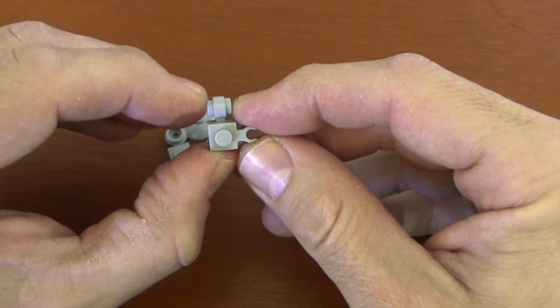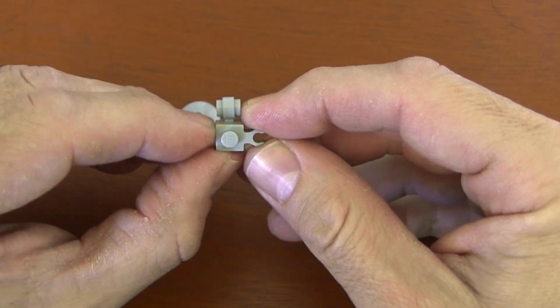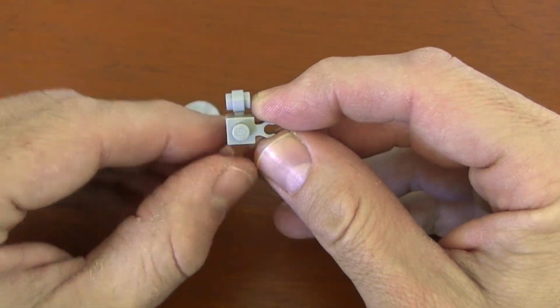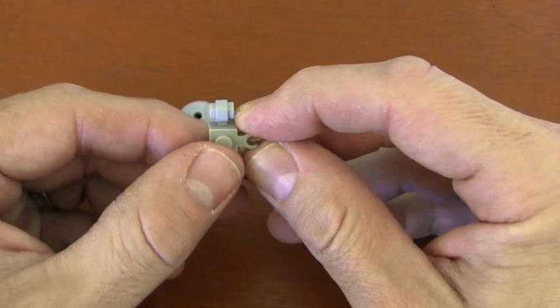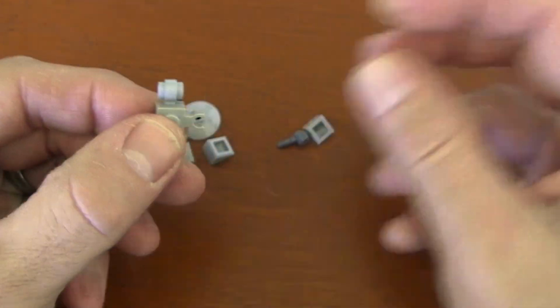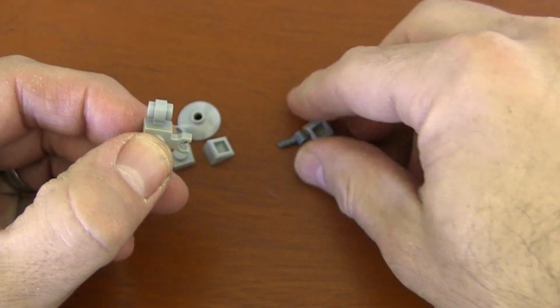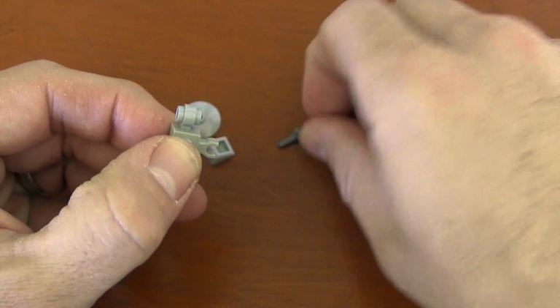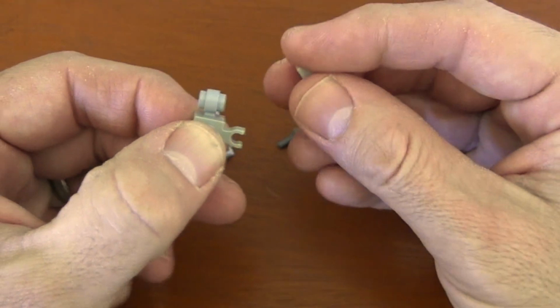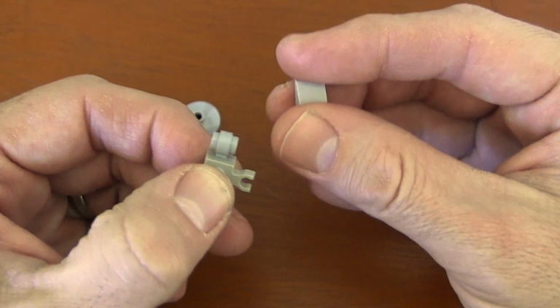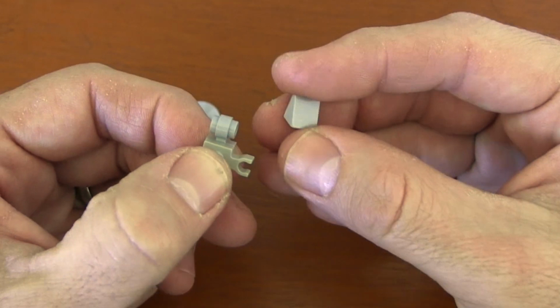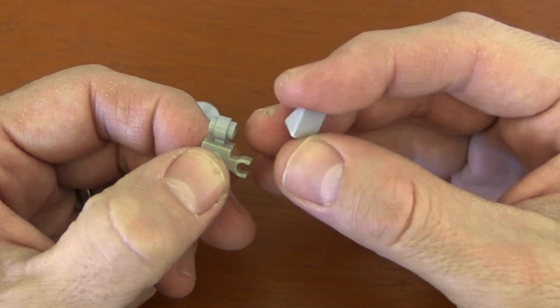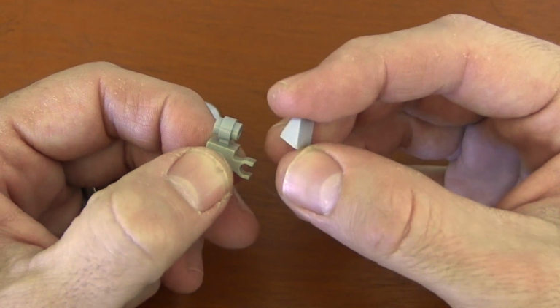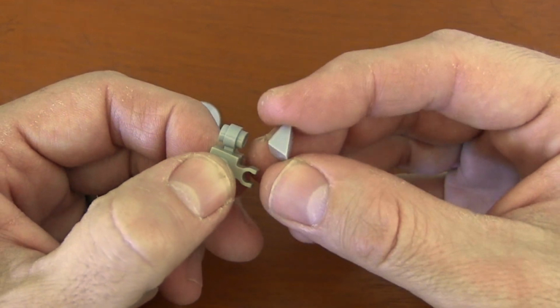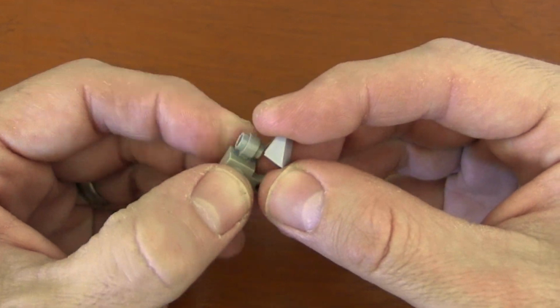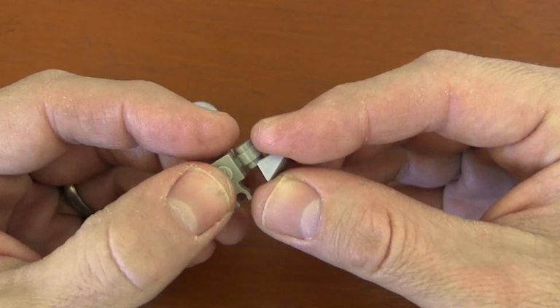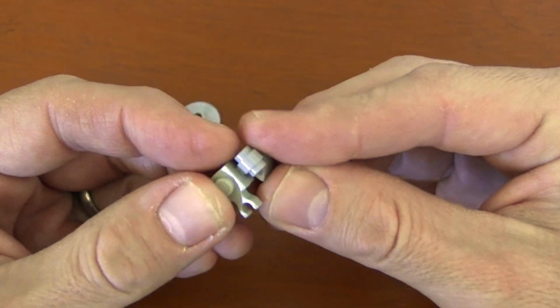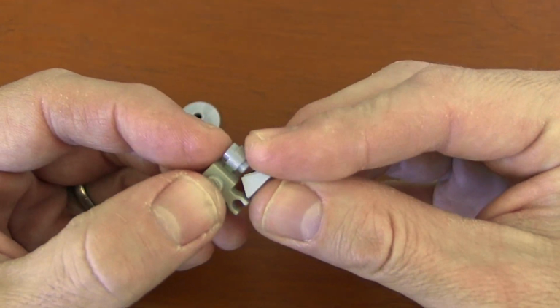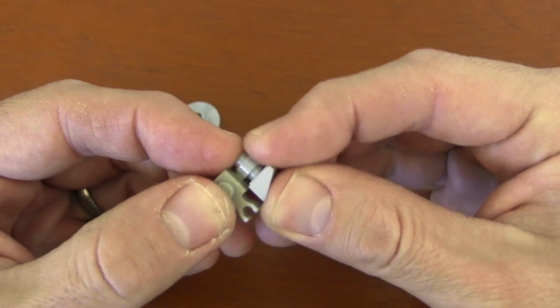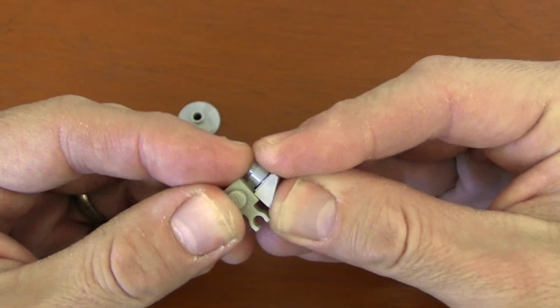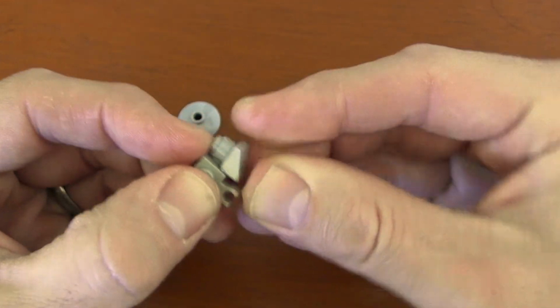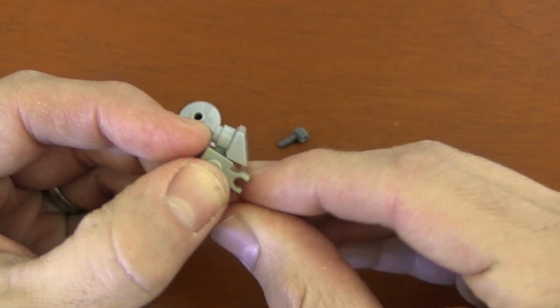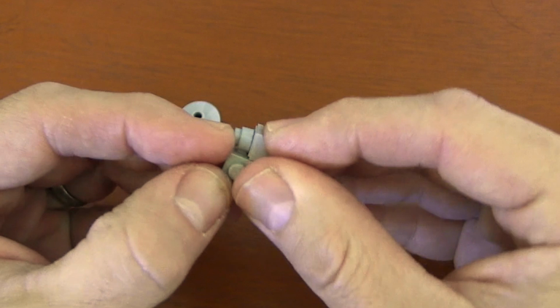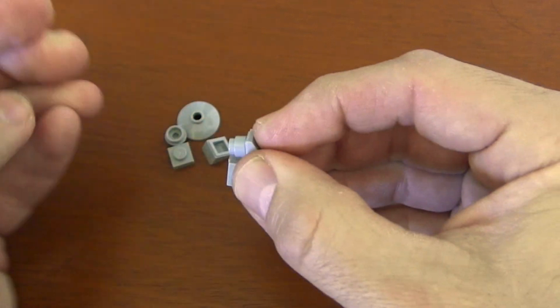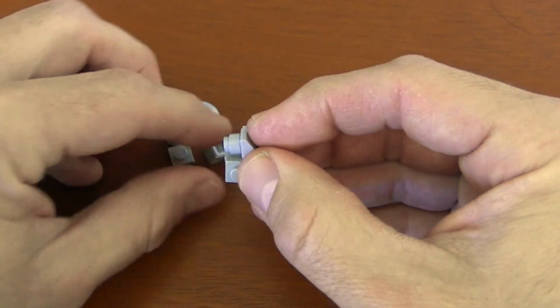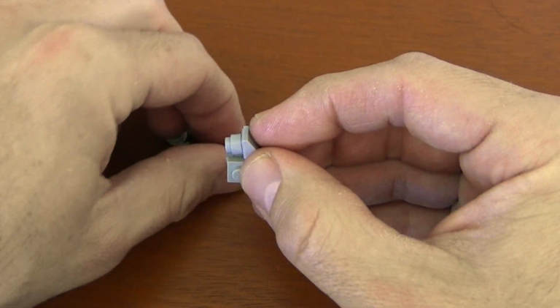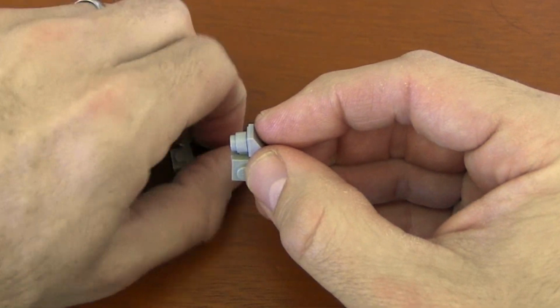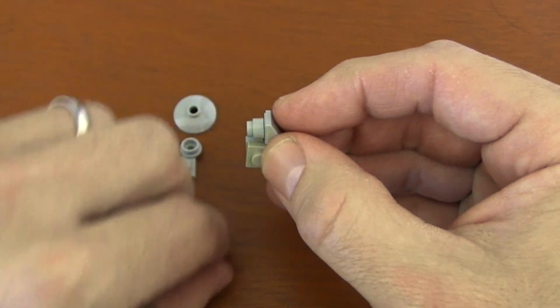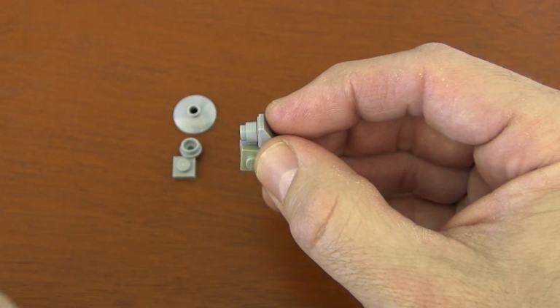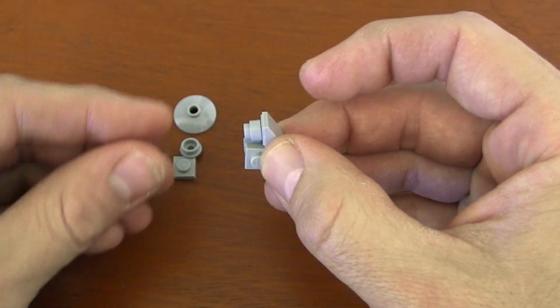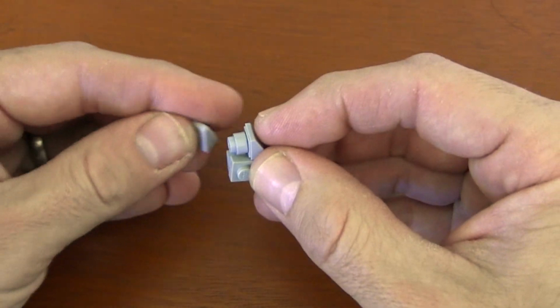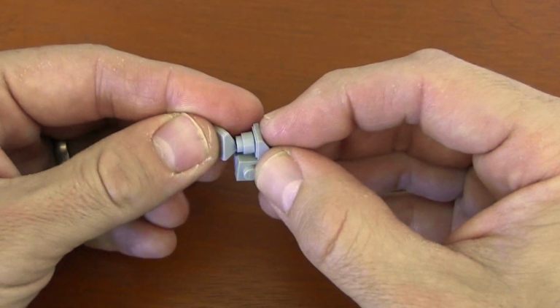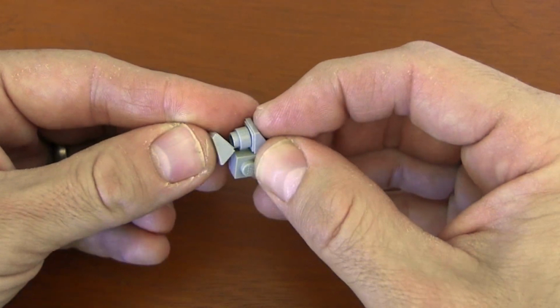Now on the front, on the ring clip, we're going to get our 1x1 slopes and put them sloping forward. The tall end goes near the clips, and then it slopes down towards the front — that's going to be our front of the Millennium Falcon. We do that on both sides.